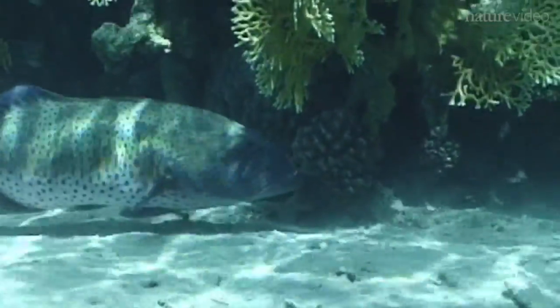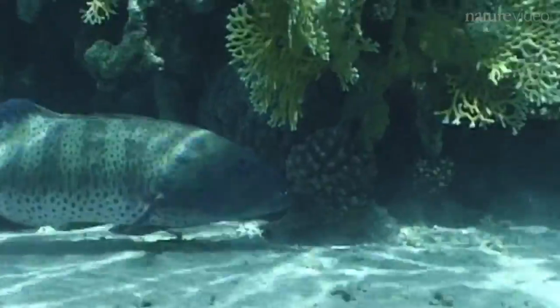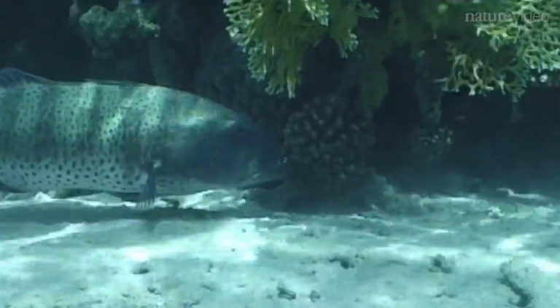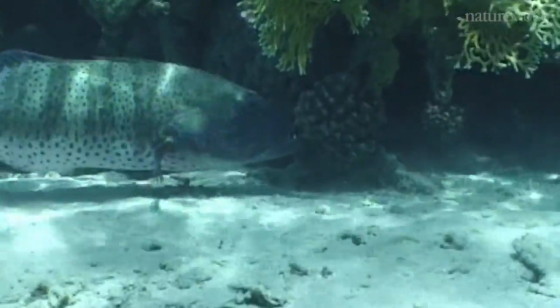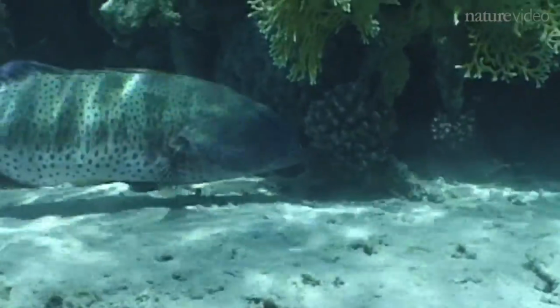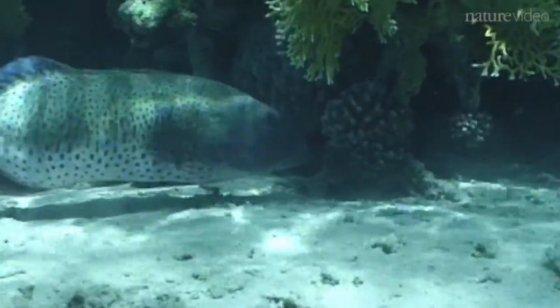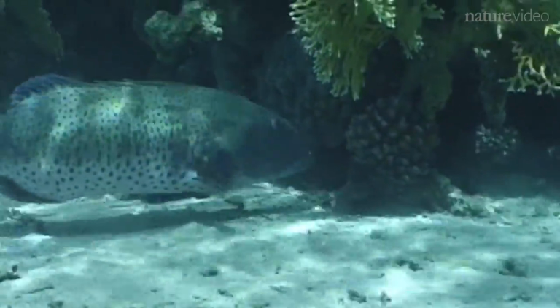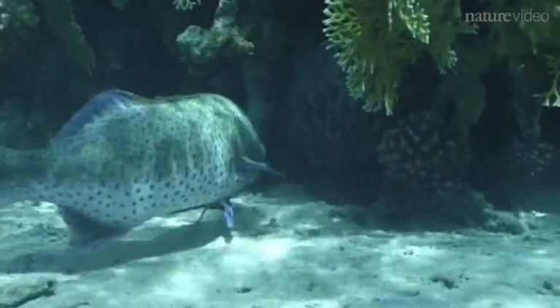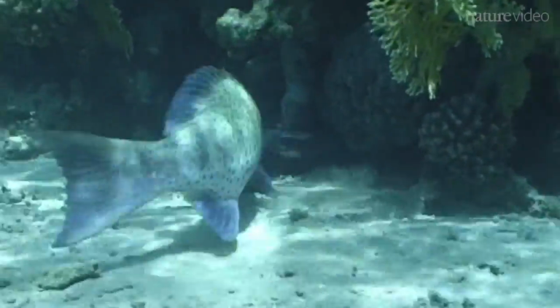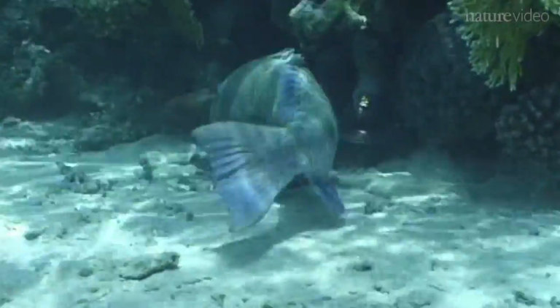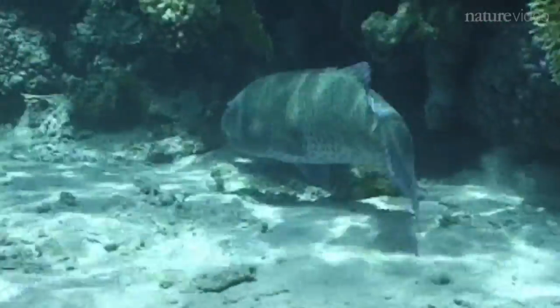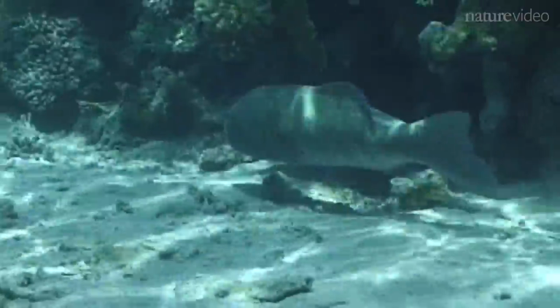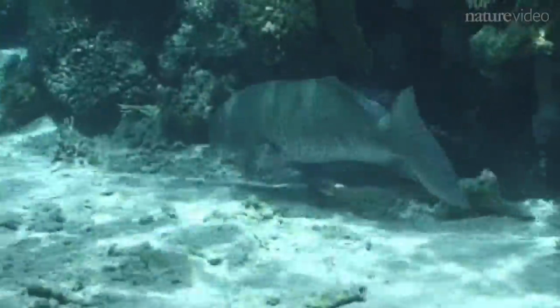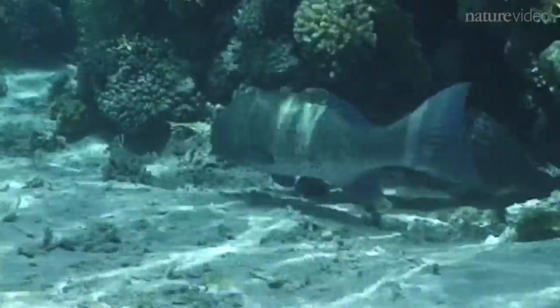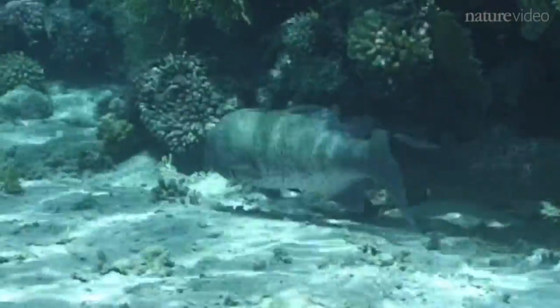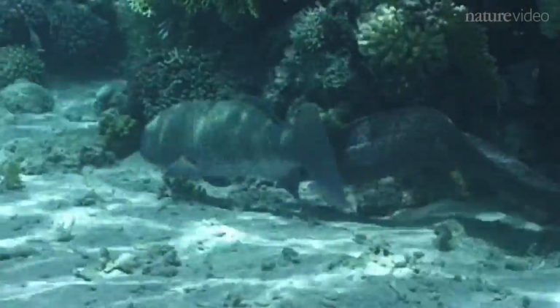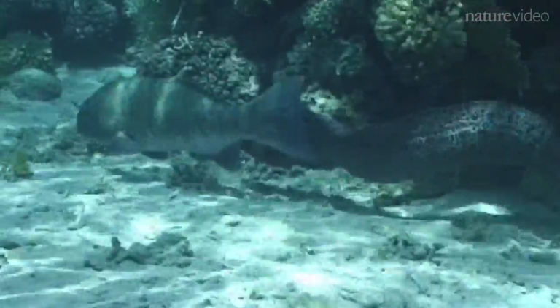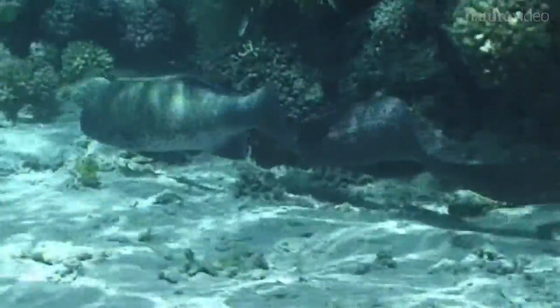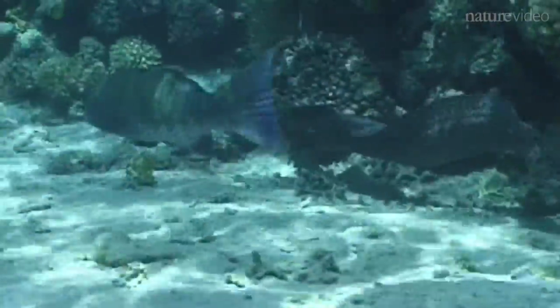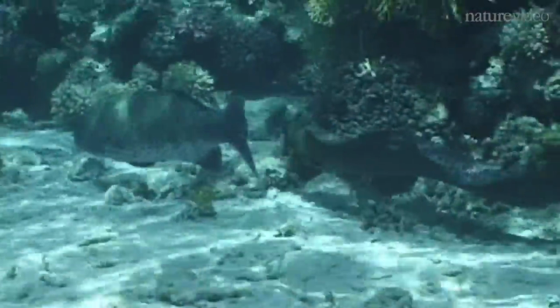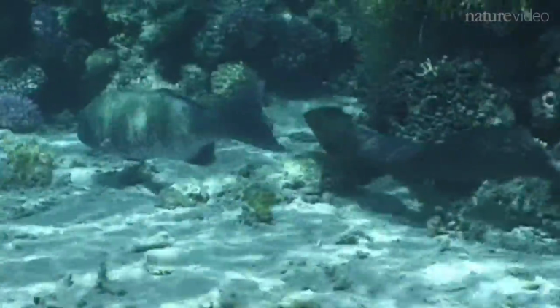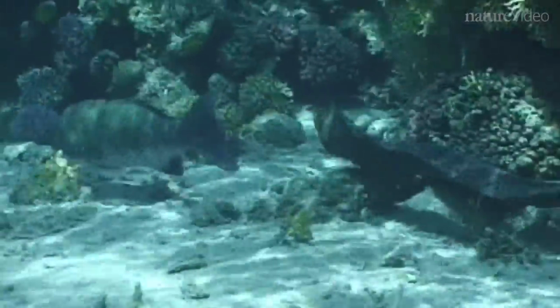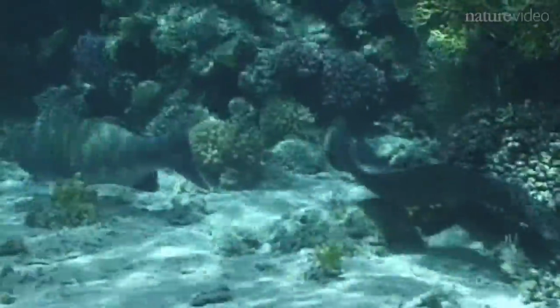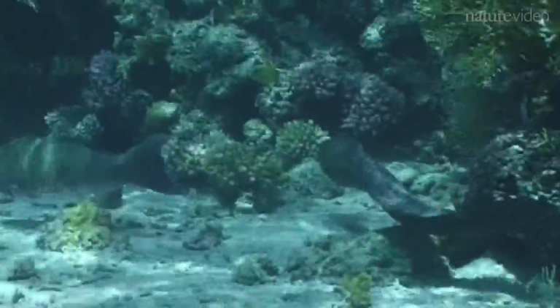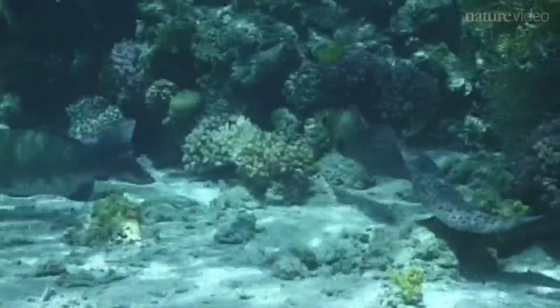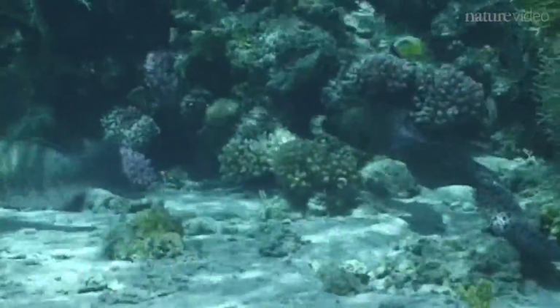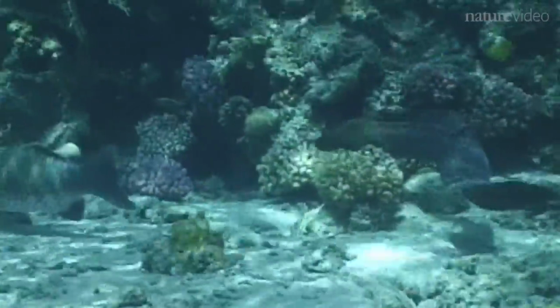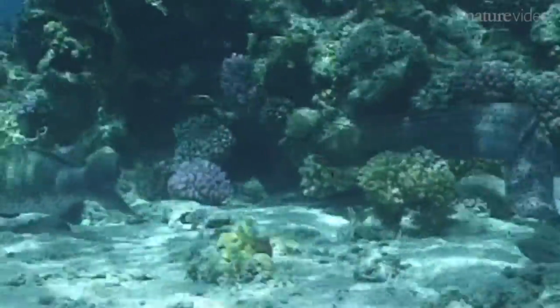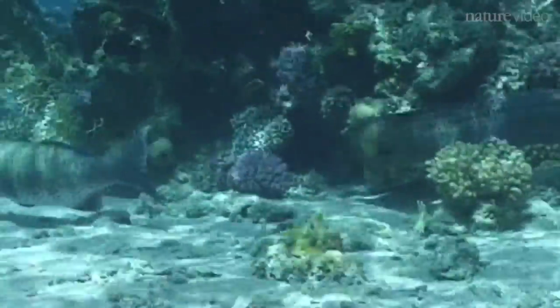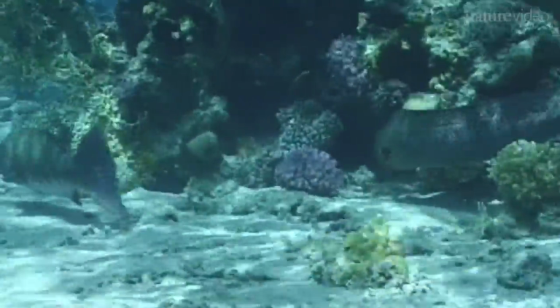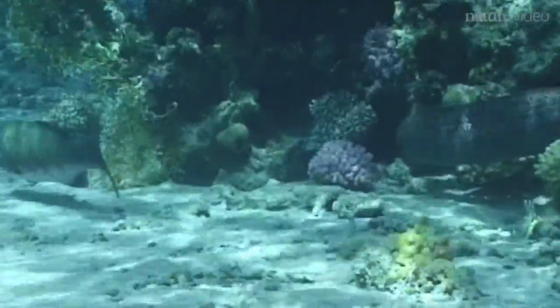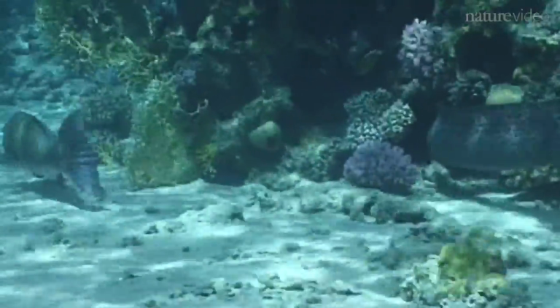The moray eel sneaks through crevices, so the best way for the prey to escape a moray eel is to swim into the blue. But in the blue, that's where the grouper is. By coordinating their actions, they make sure it's not safe for the prey — neither inside nor outside. That's how they both increase their hunting success.